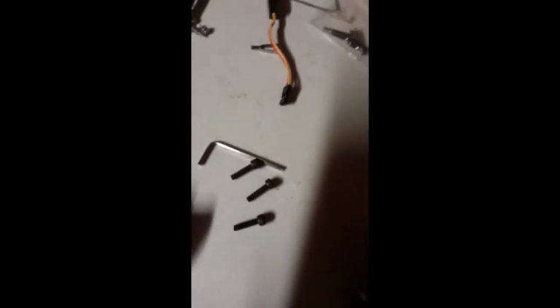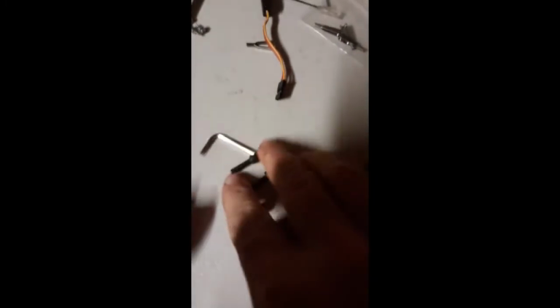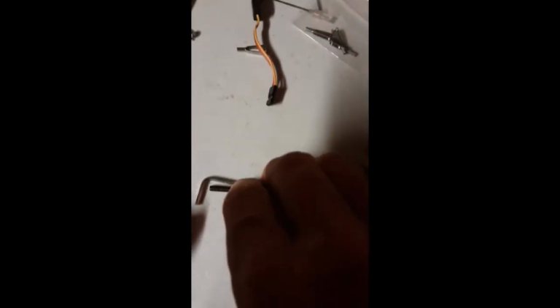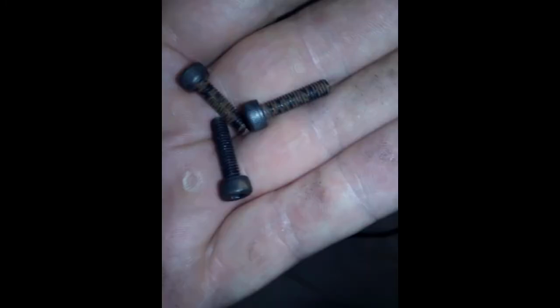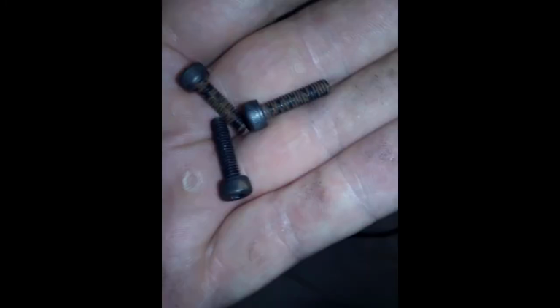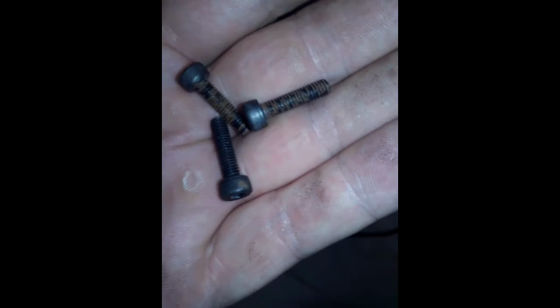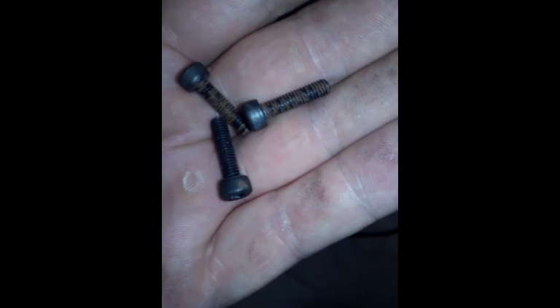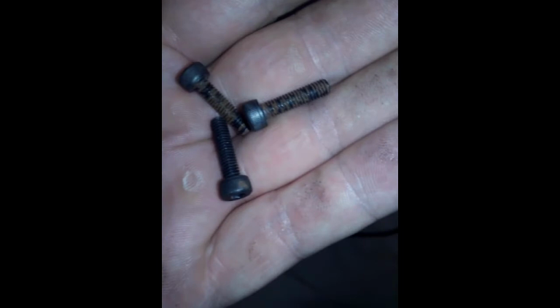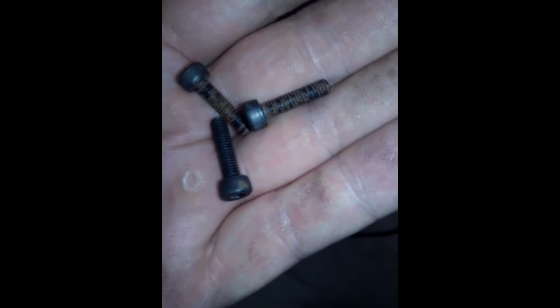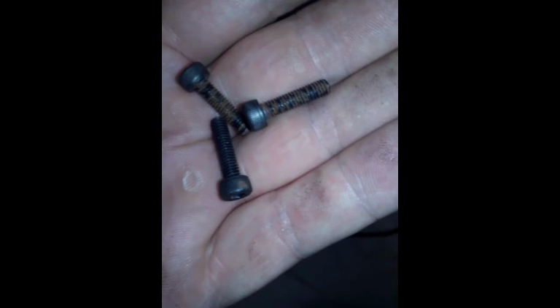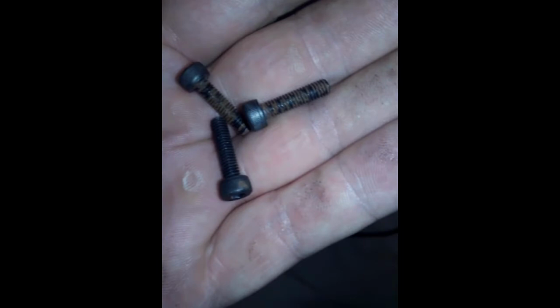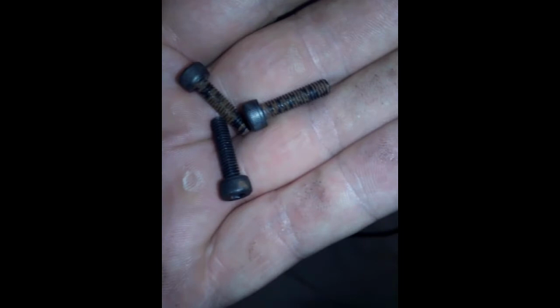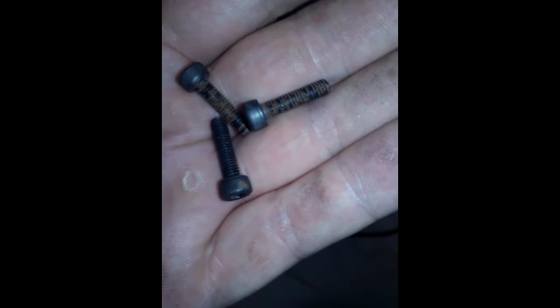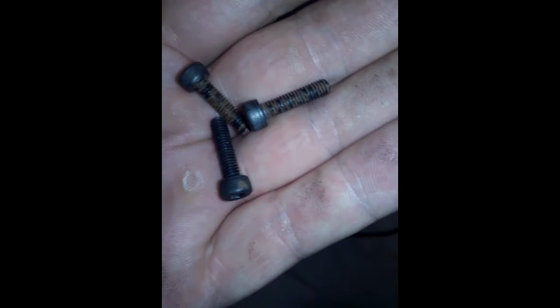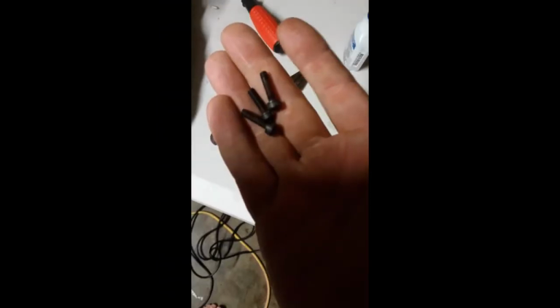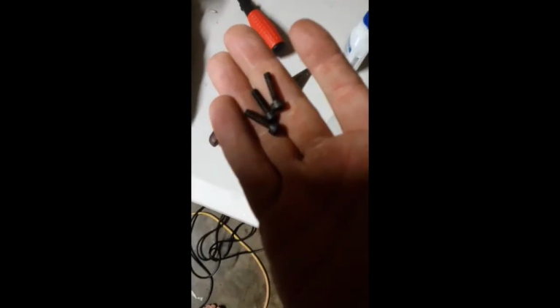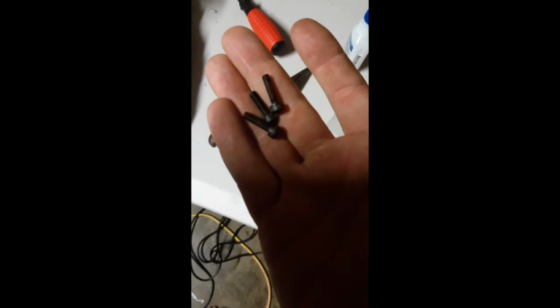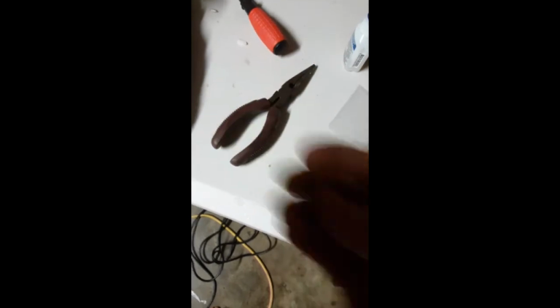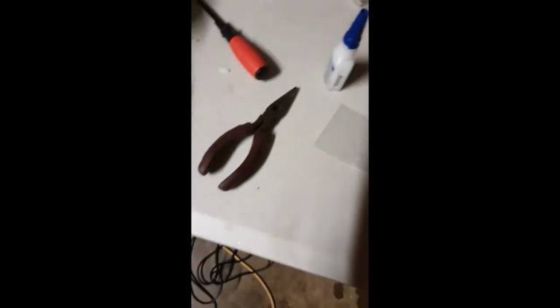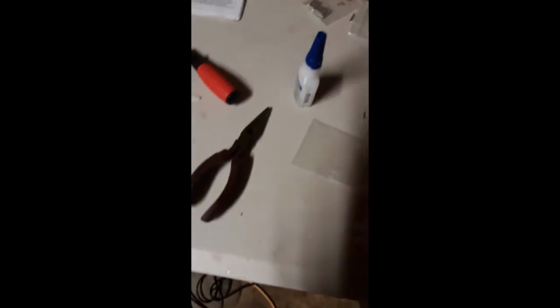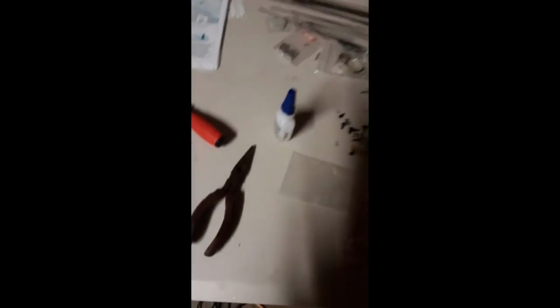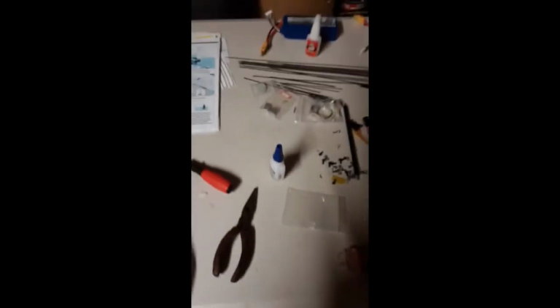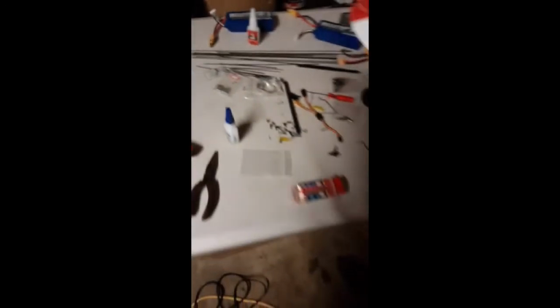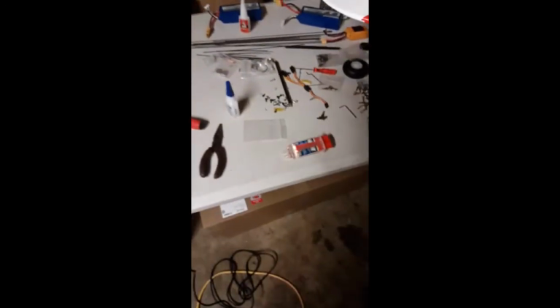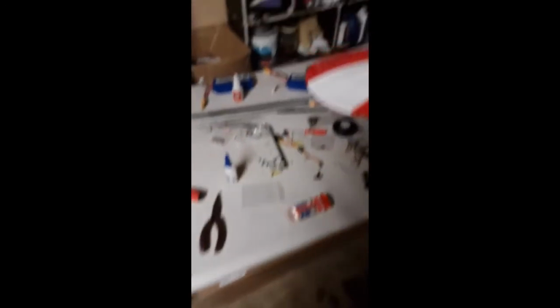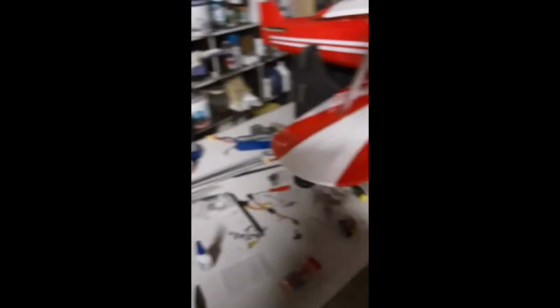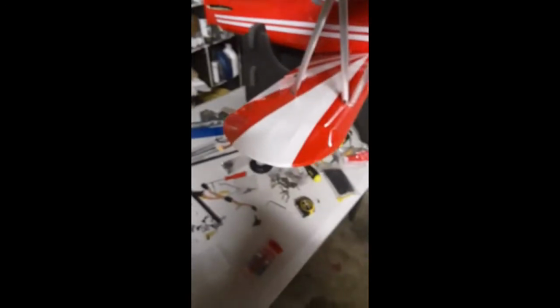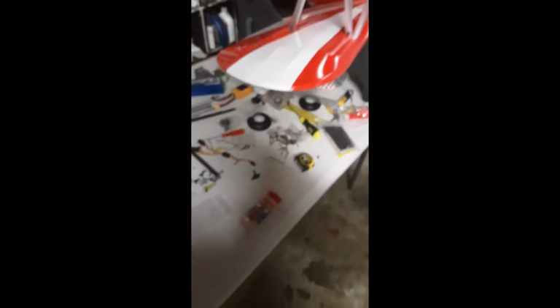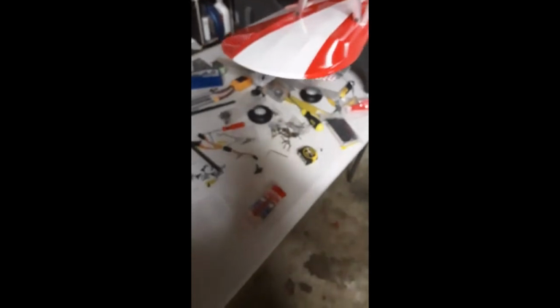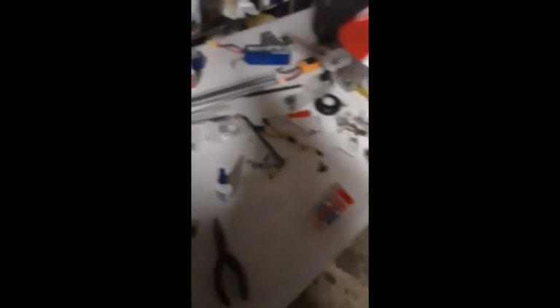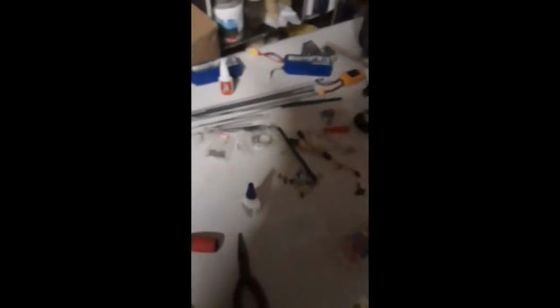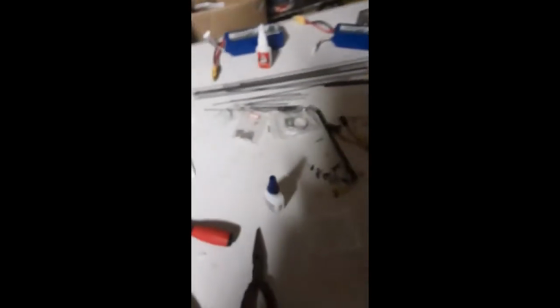As you can see here, the bag of screws are all rusty. For something that's fresh off the production line, that's really not good enough.